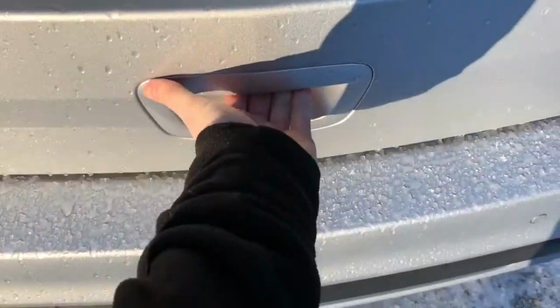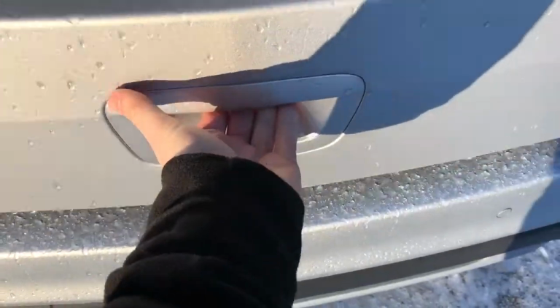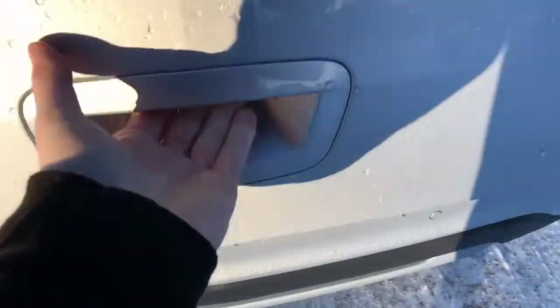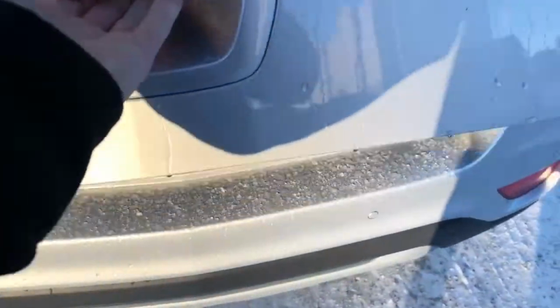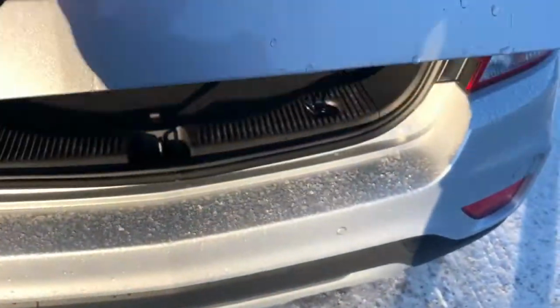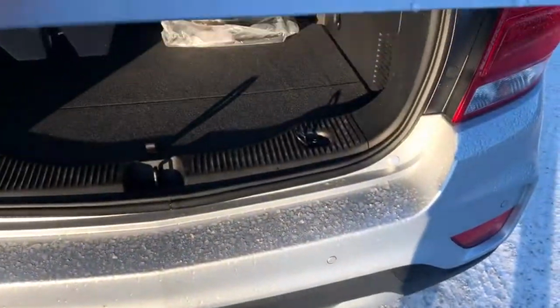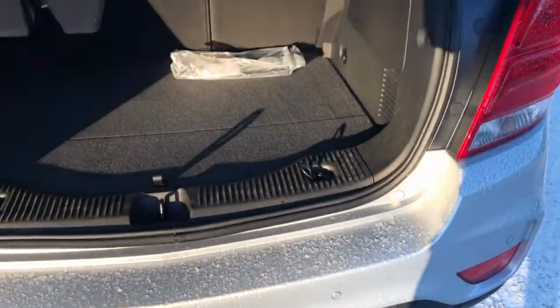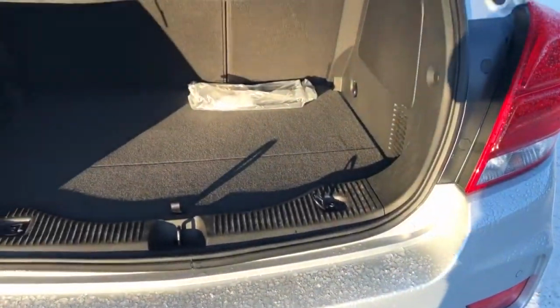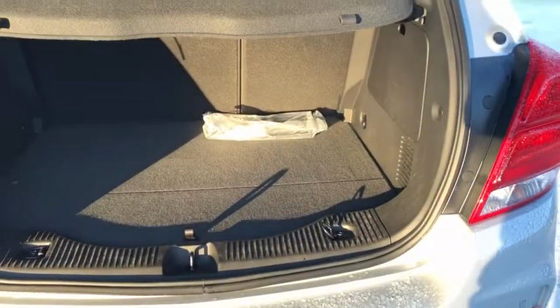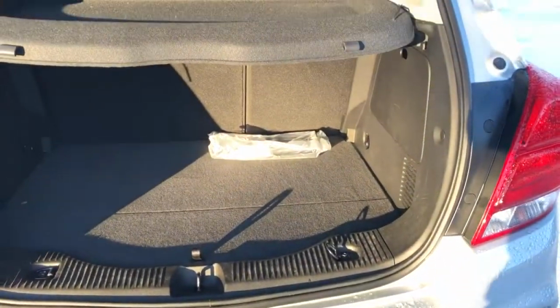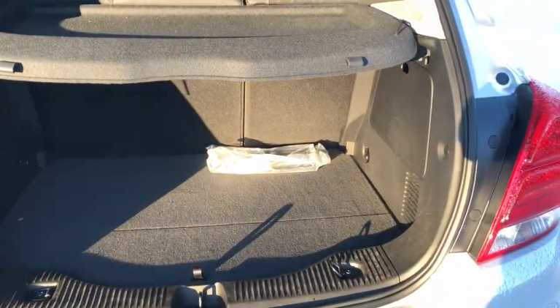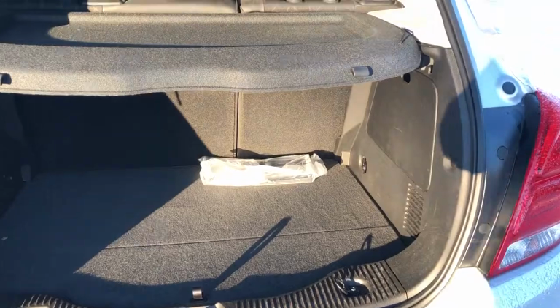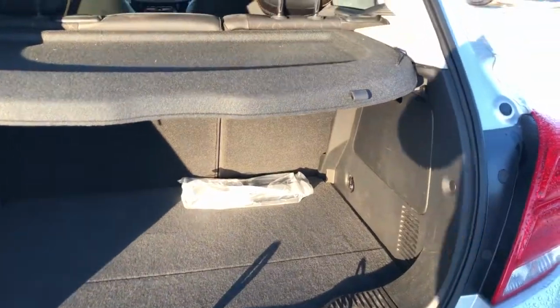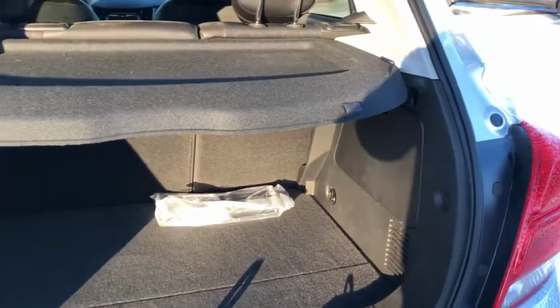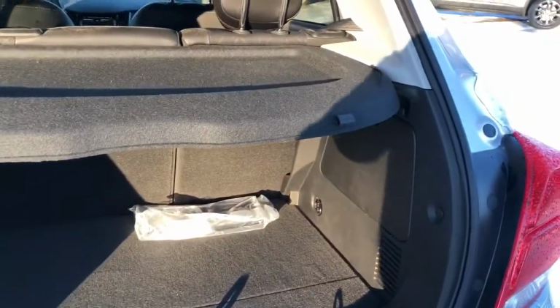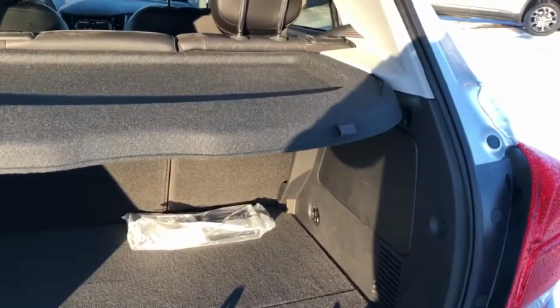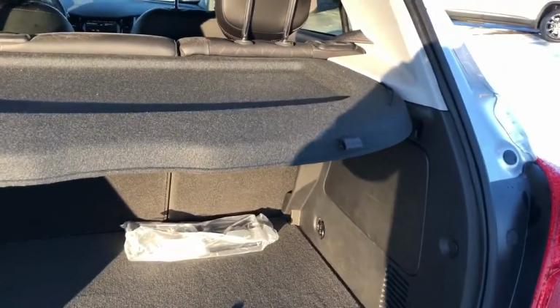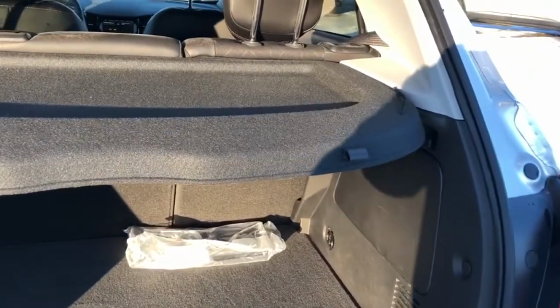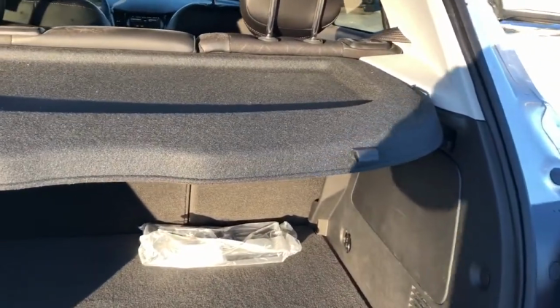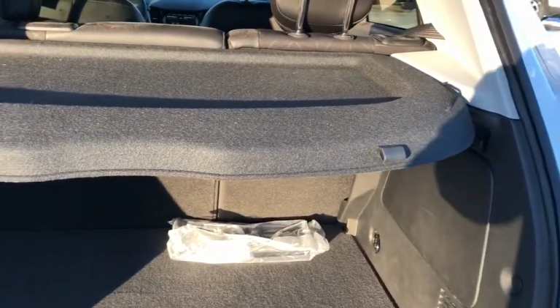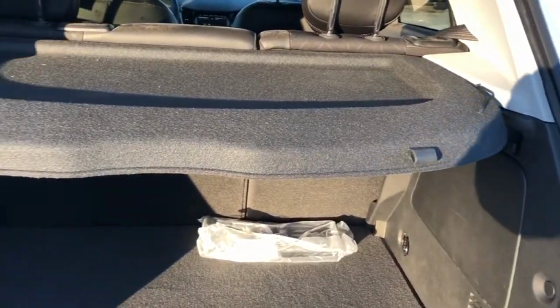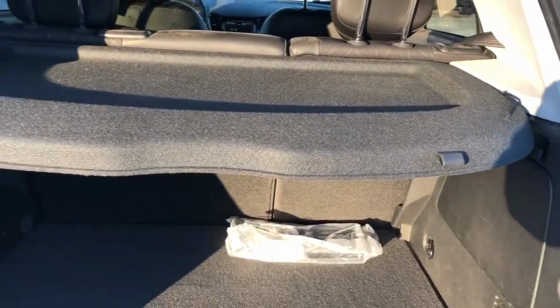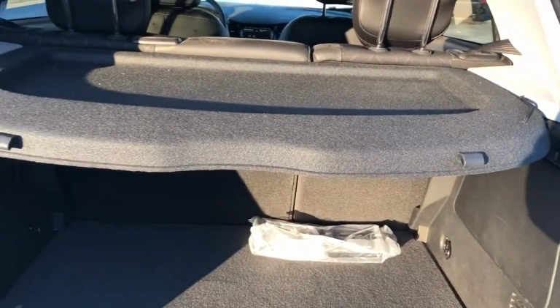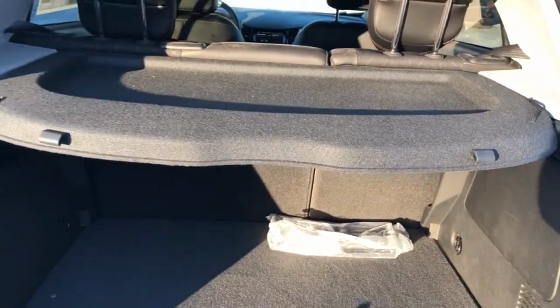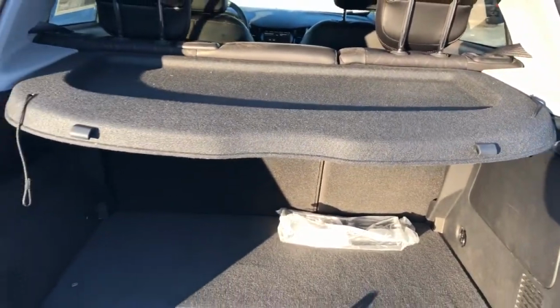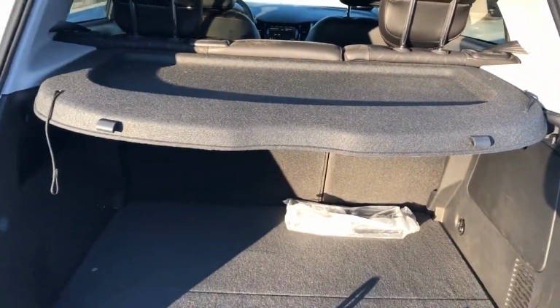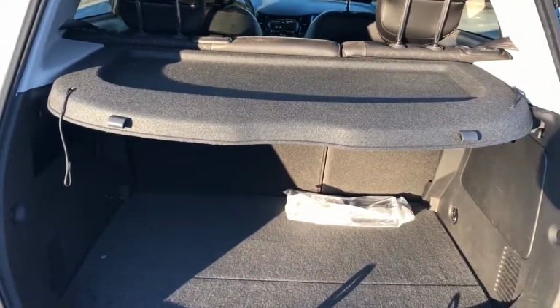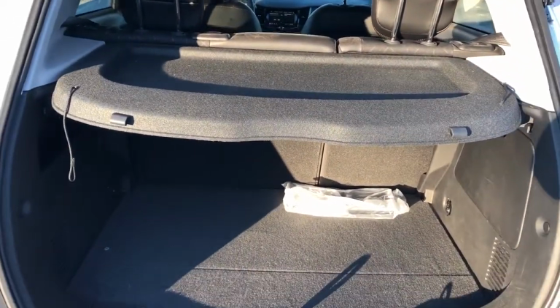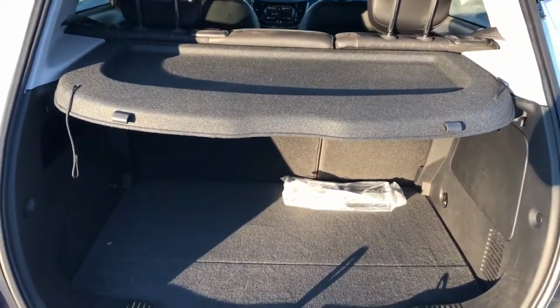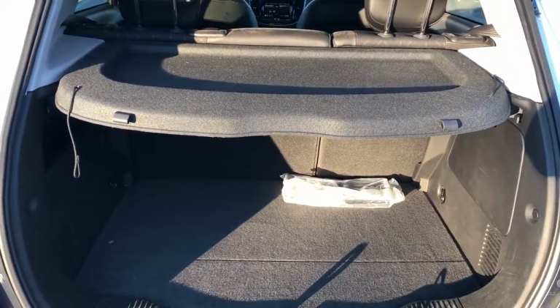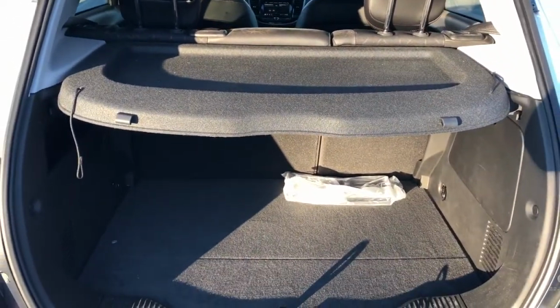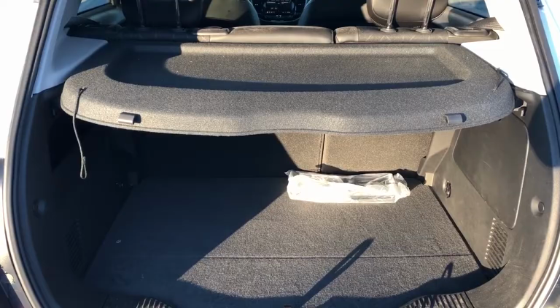Going ahead and opening the lift gate, we'll see we have a privacy shelf, and with the rear seats fully reclined there's still plenty of storage.